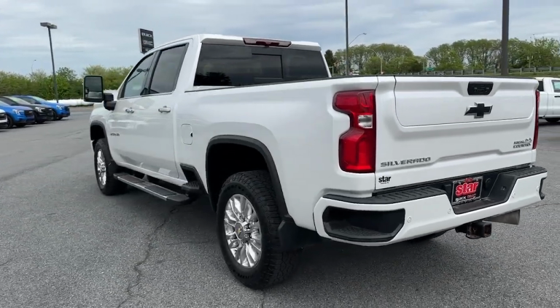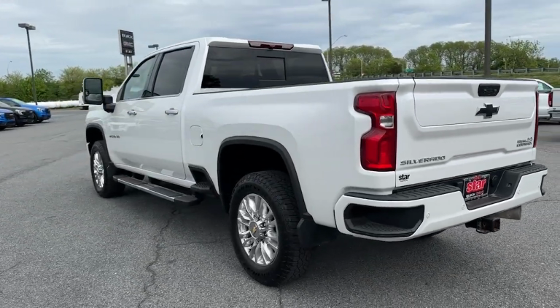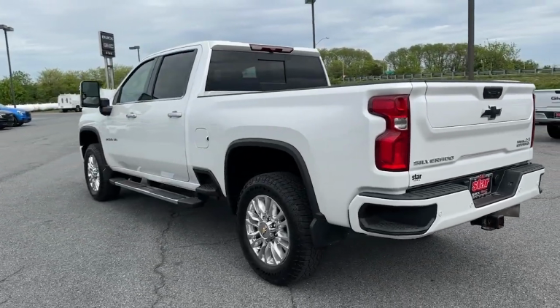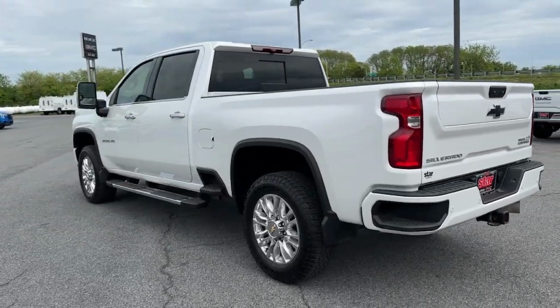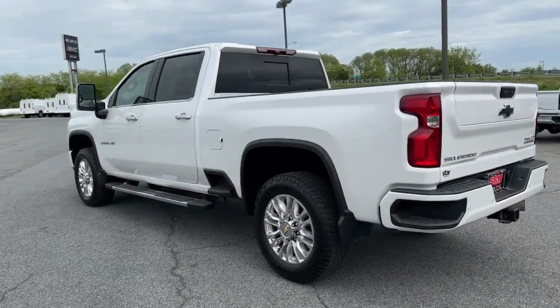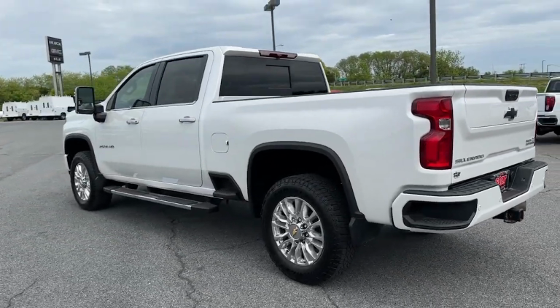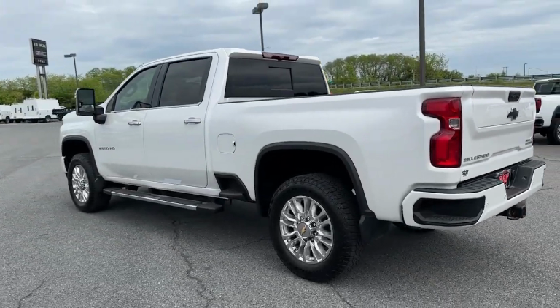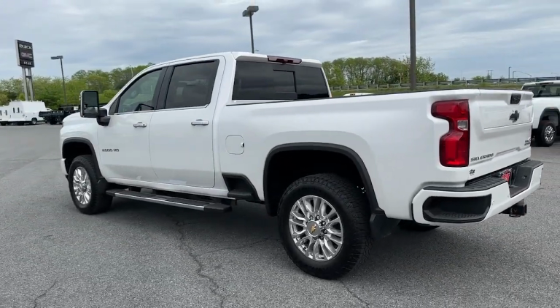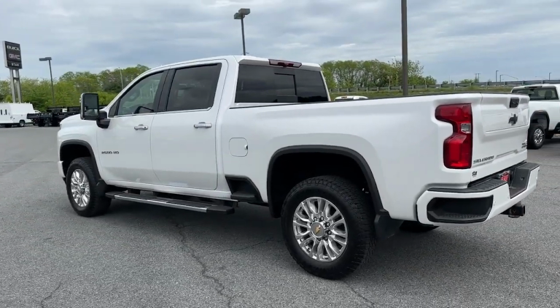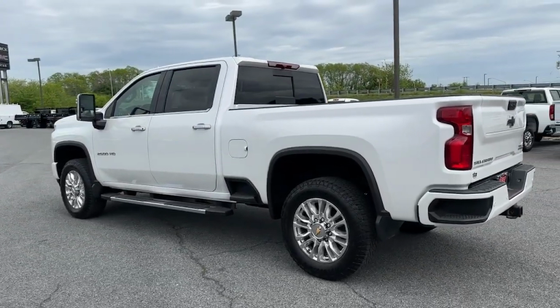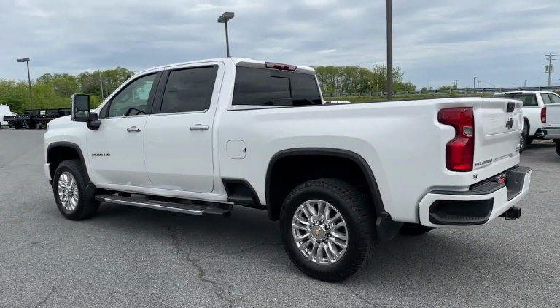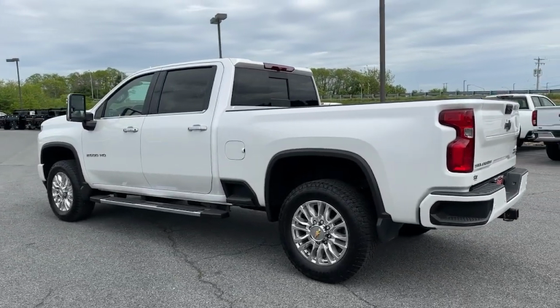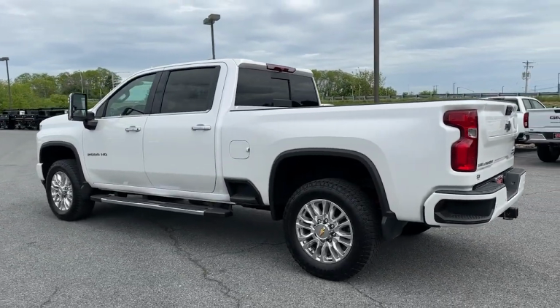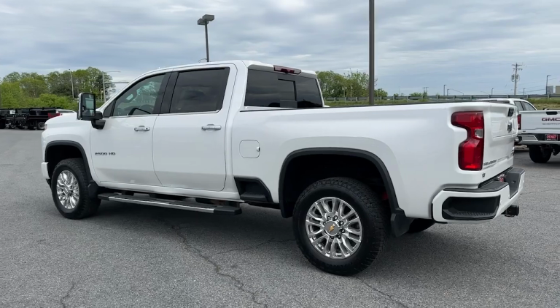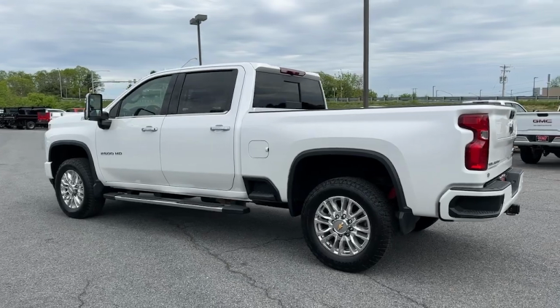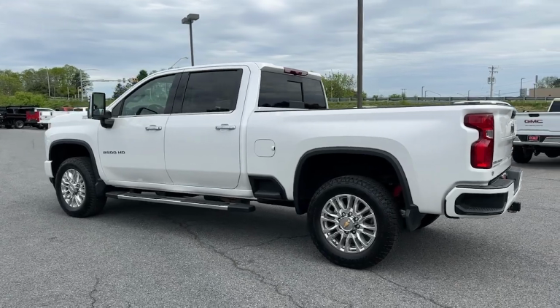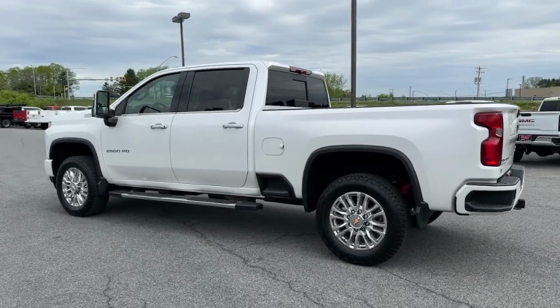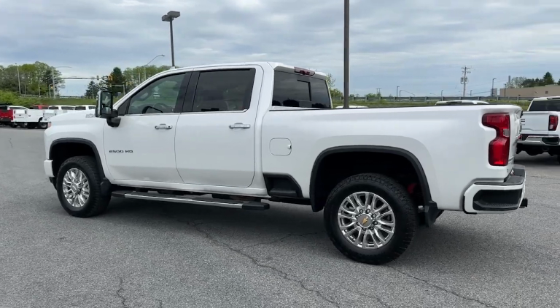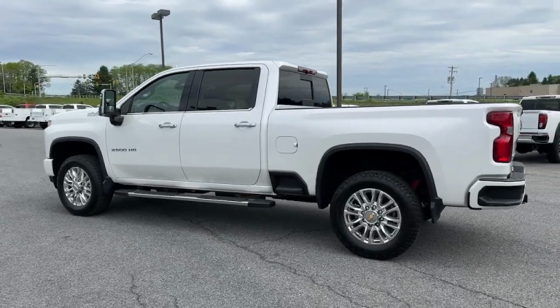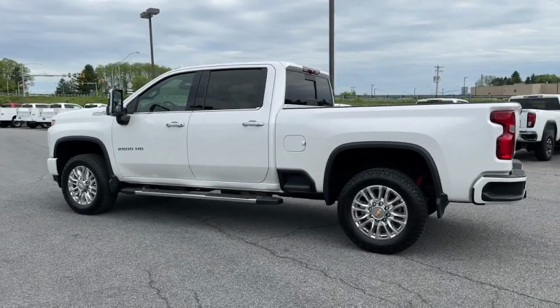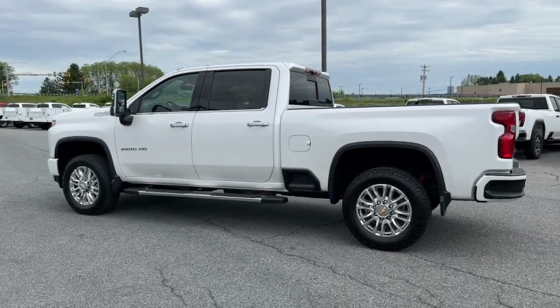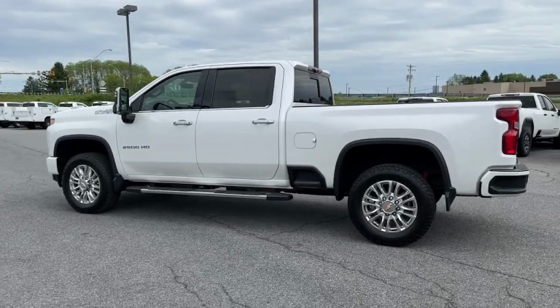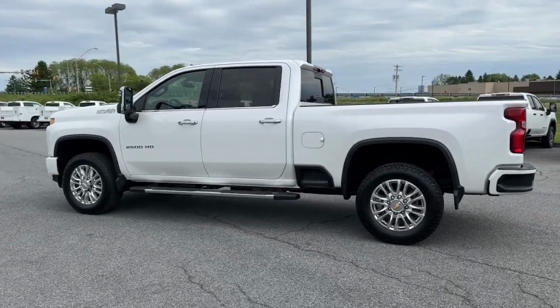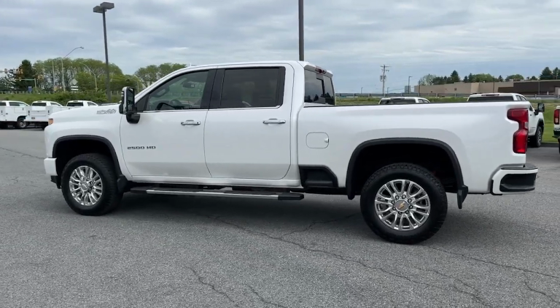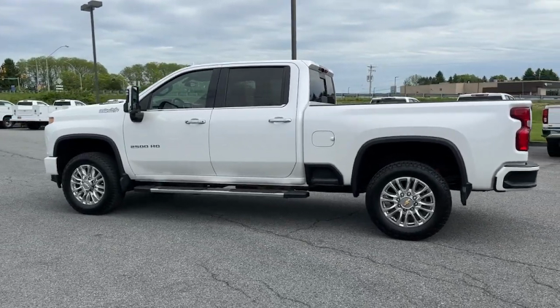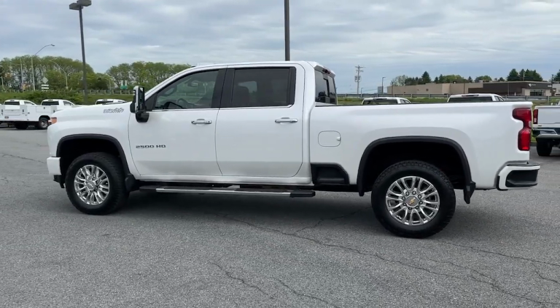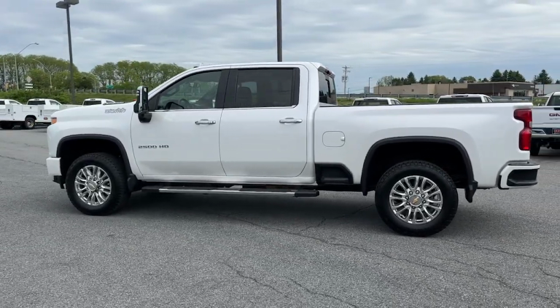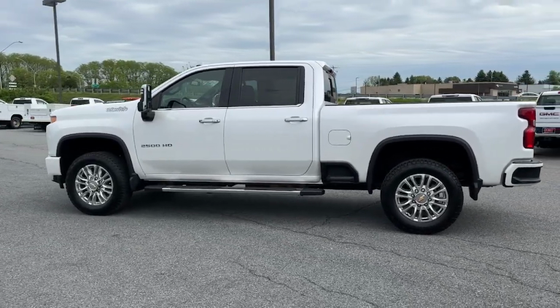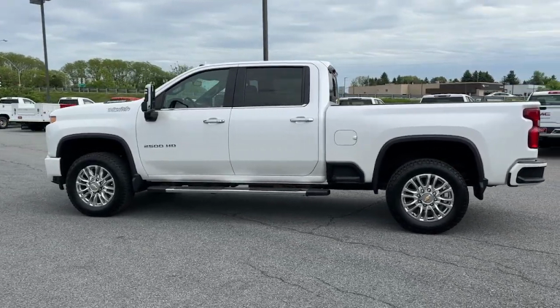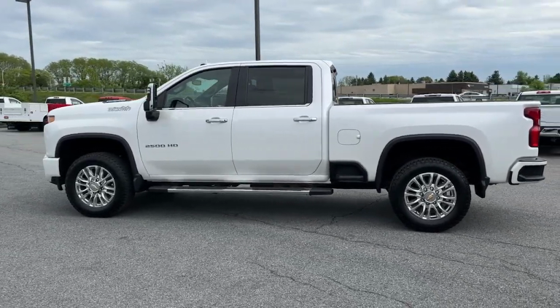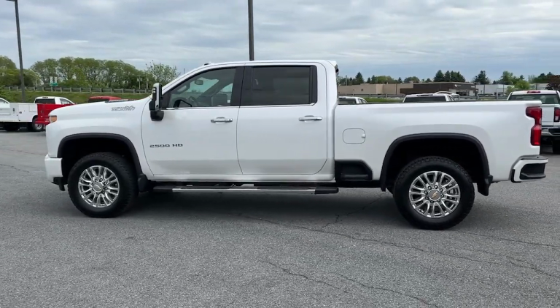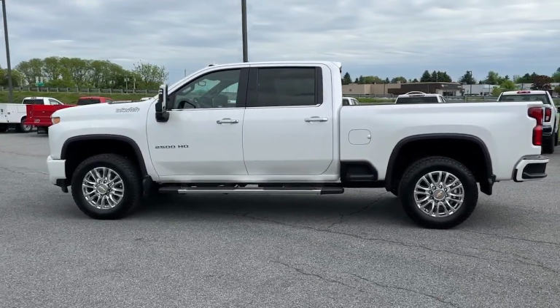Bigger isn't always better — unless you're talking about power and cargo capacity. Don't miss the chance to test drive the all-new Silverado. Be sure to subscribe to this channel.